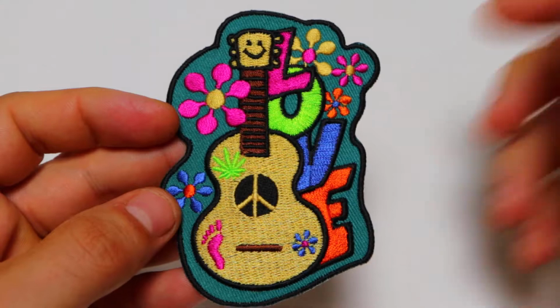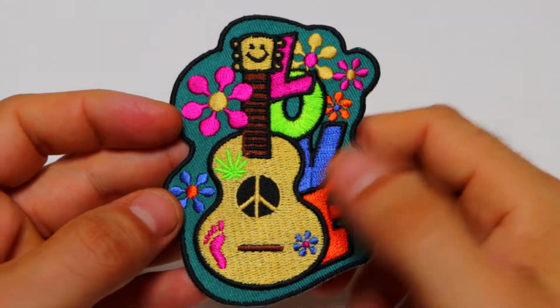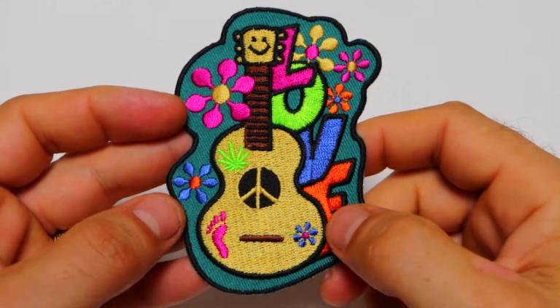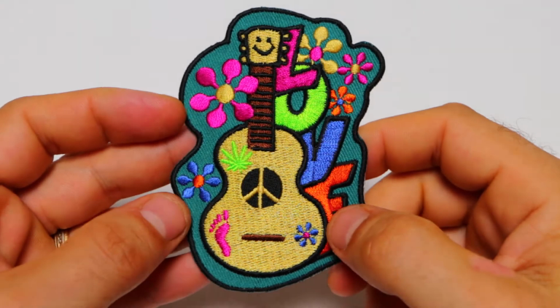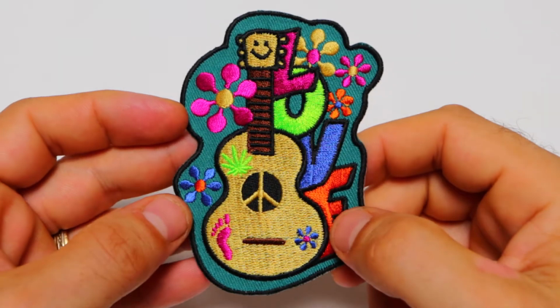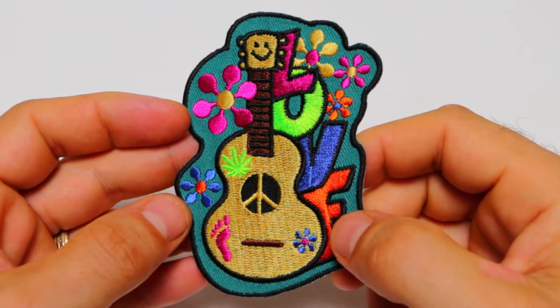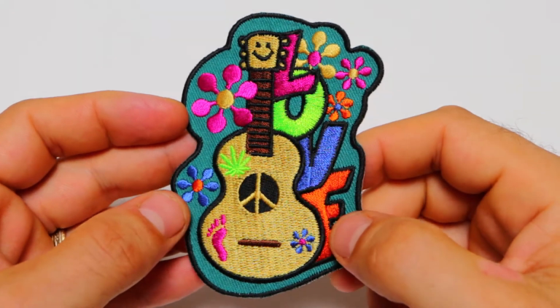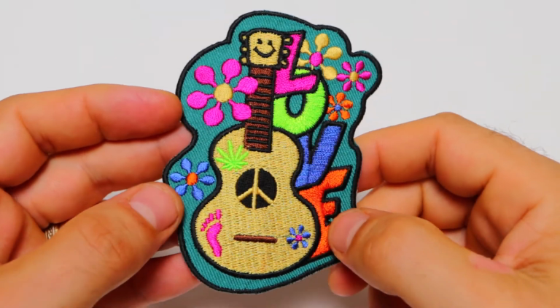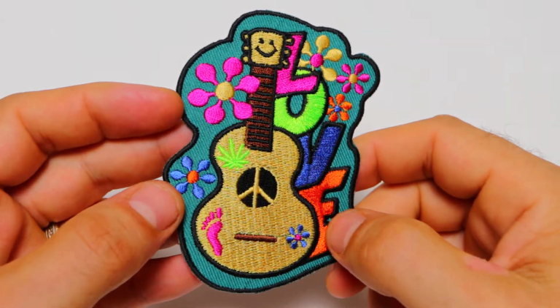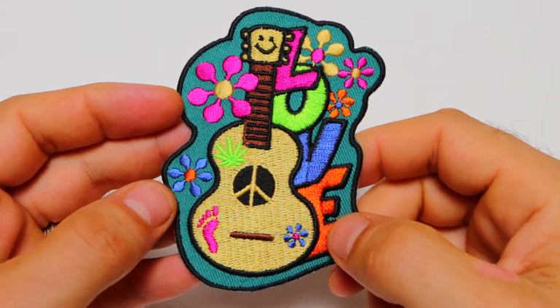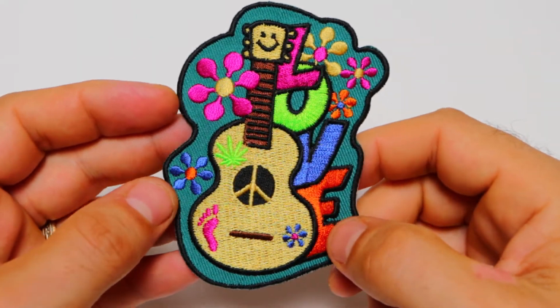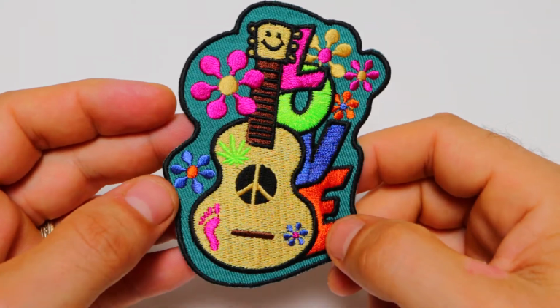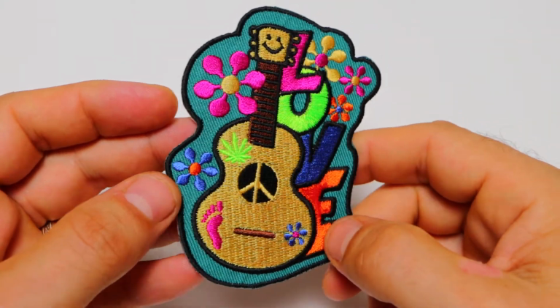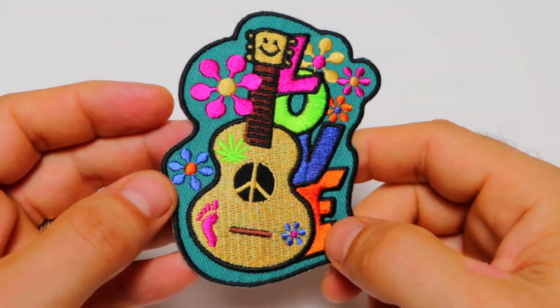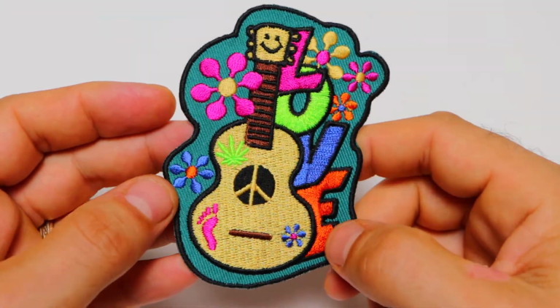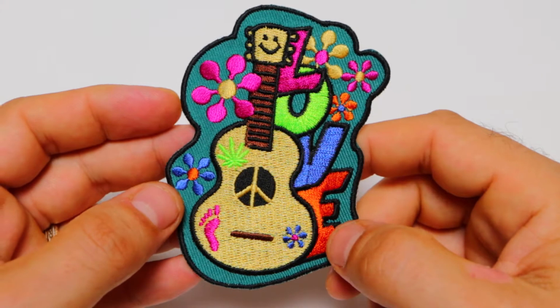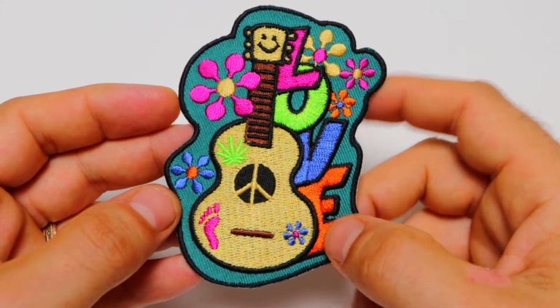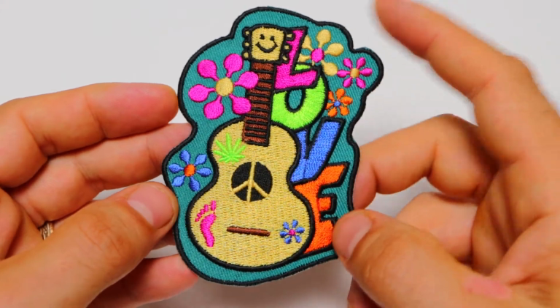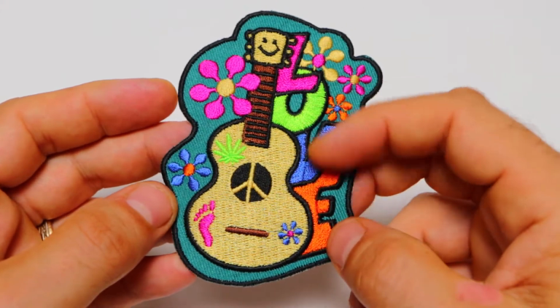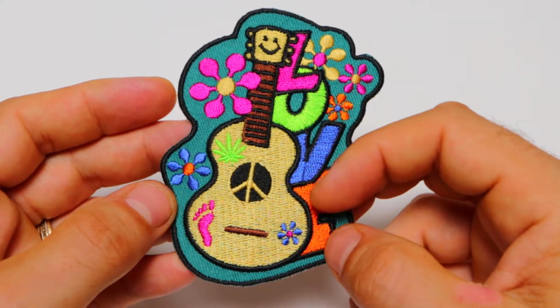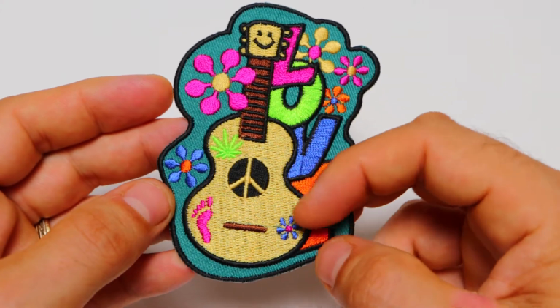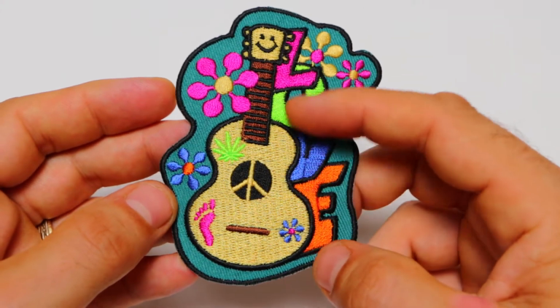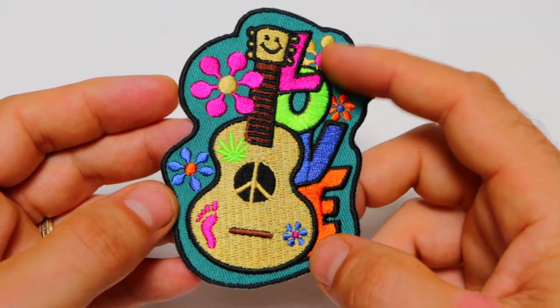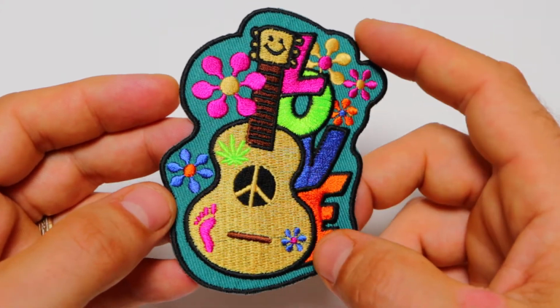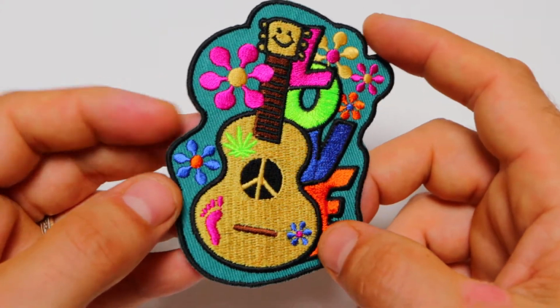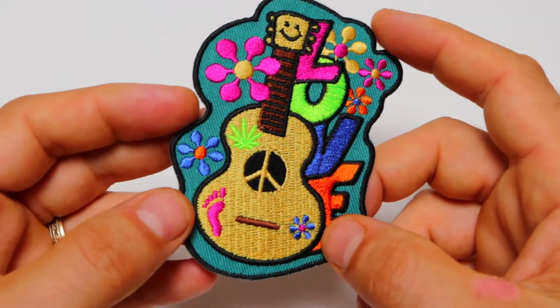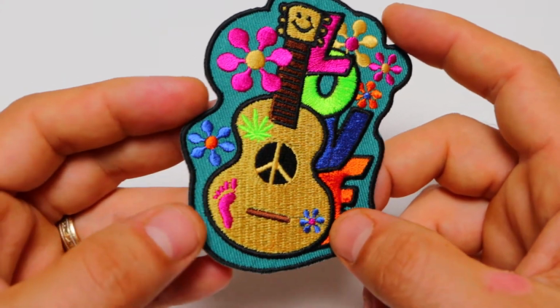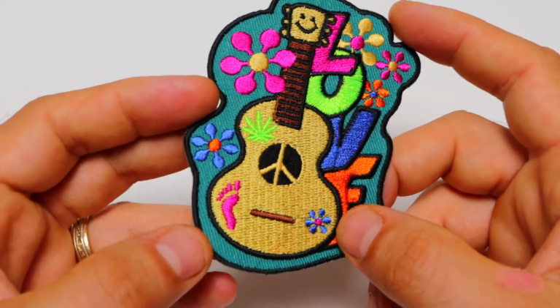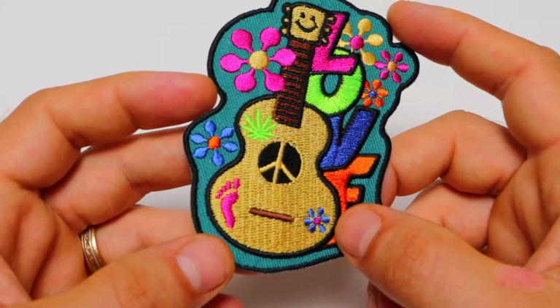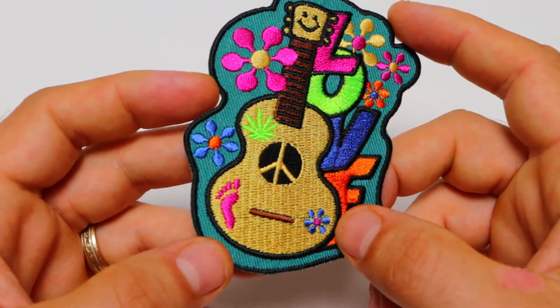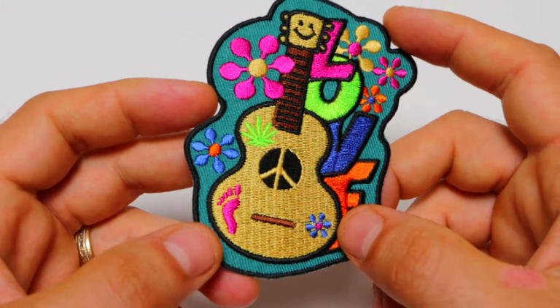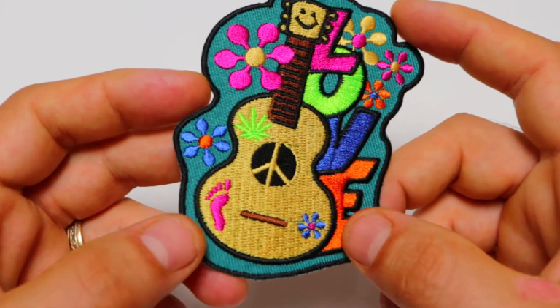Hello, this is the Patch Guy from TheCheapPlace.com here with another video of one of our embroidered patches. Today we're going to be looking at our Love Guitar Patch that's got sort of a hippie style to it.